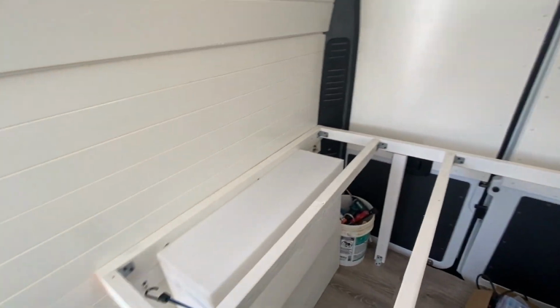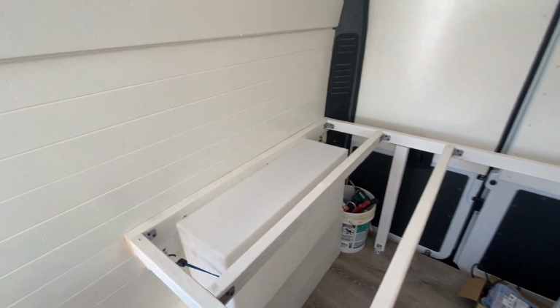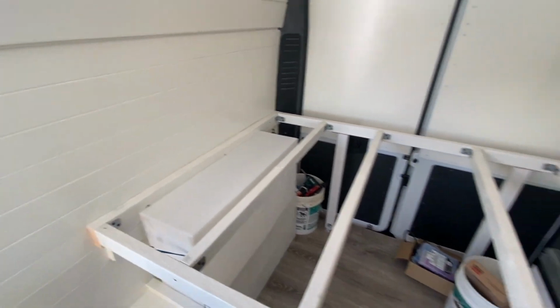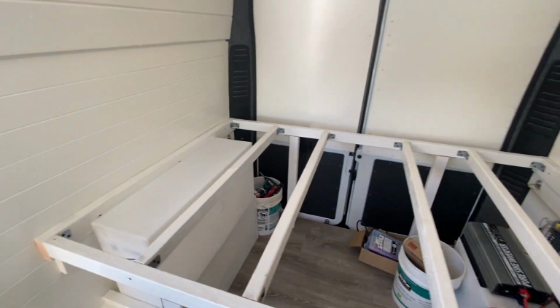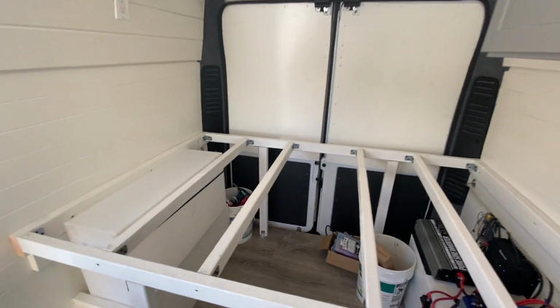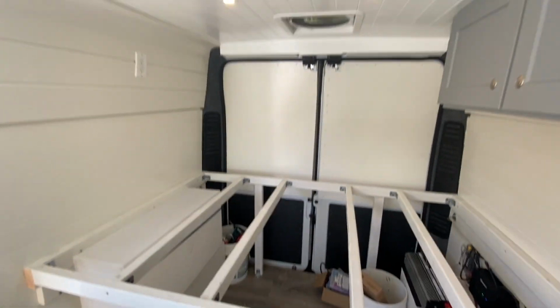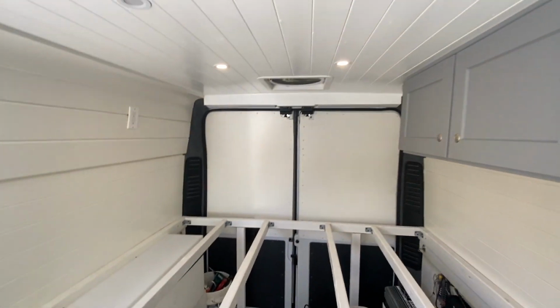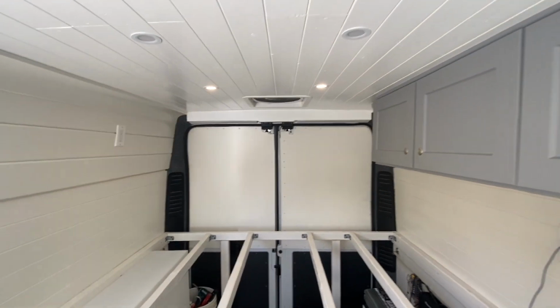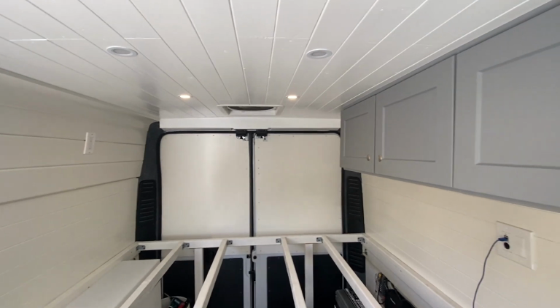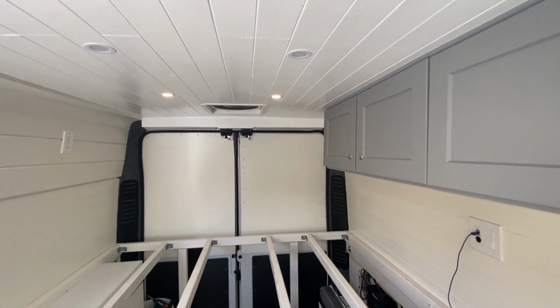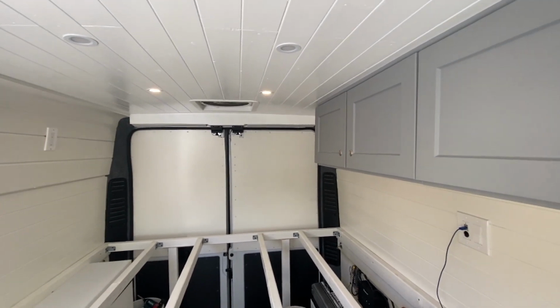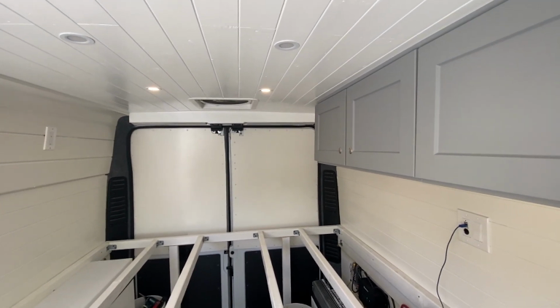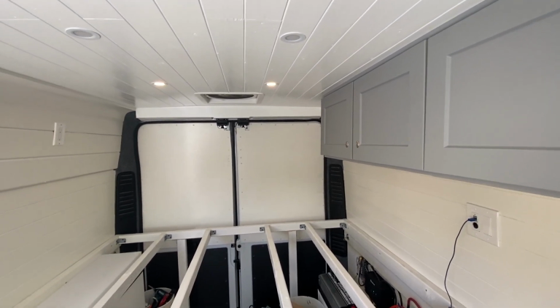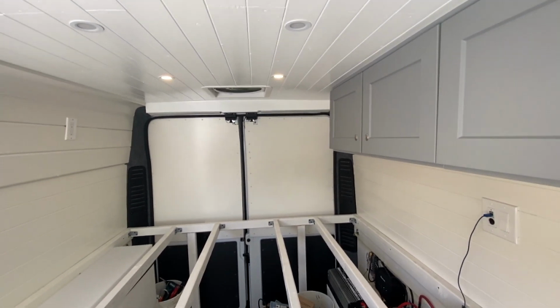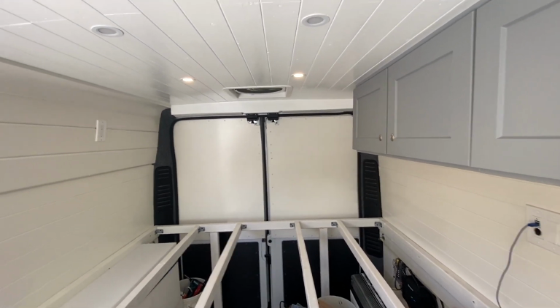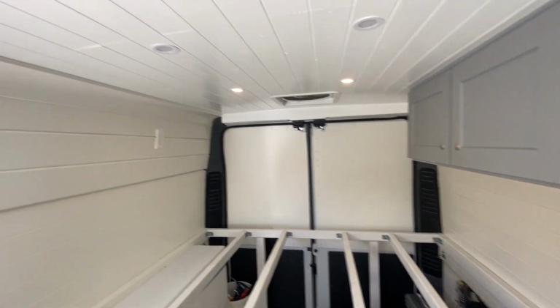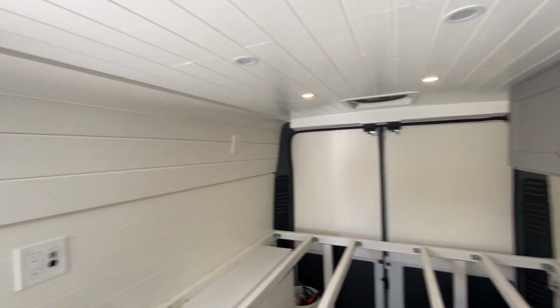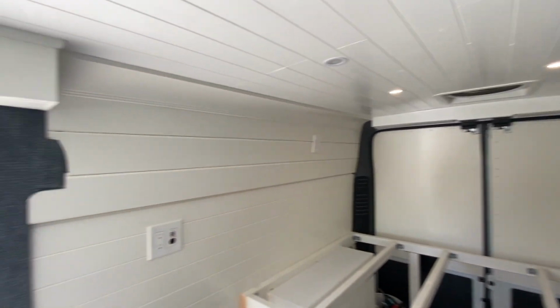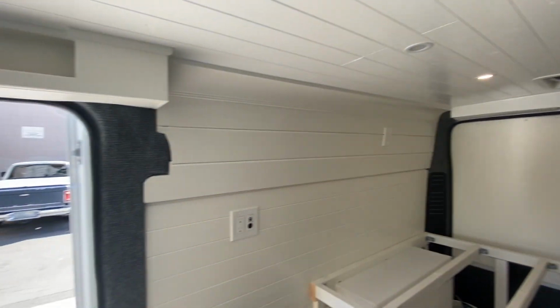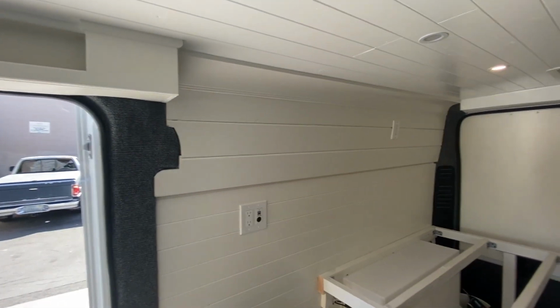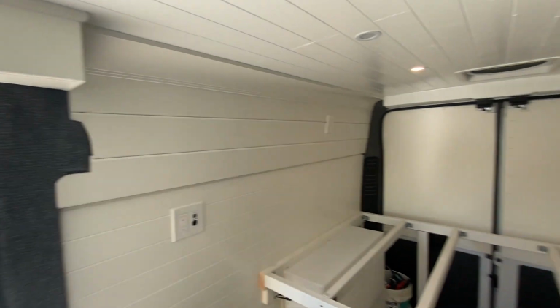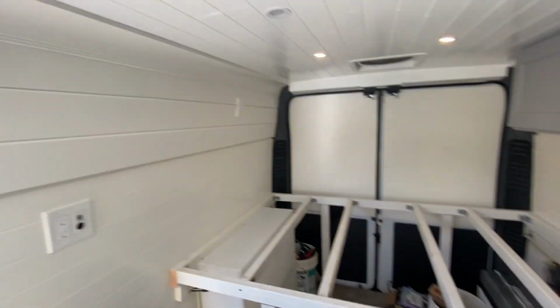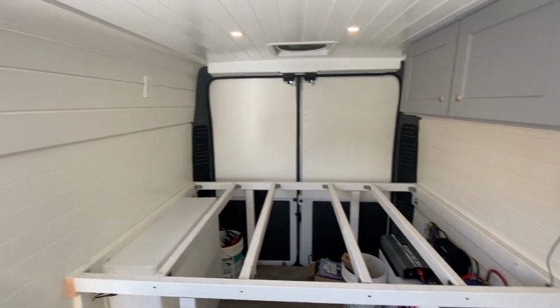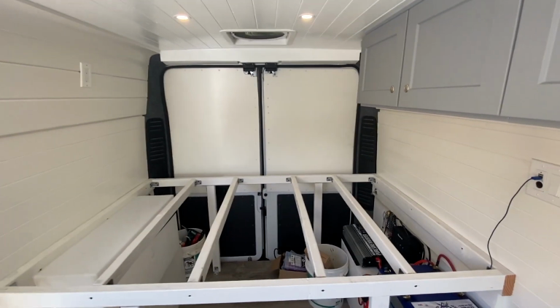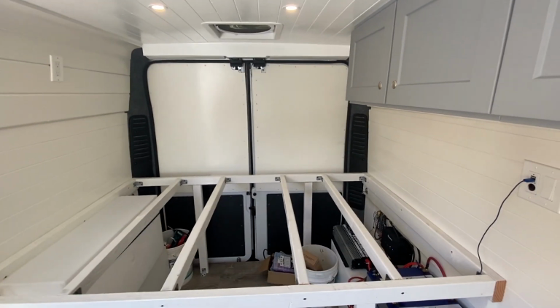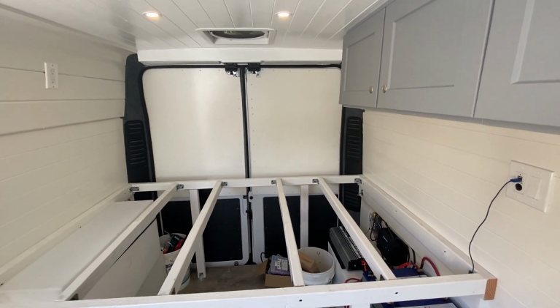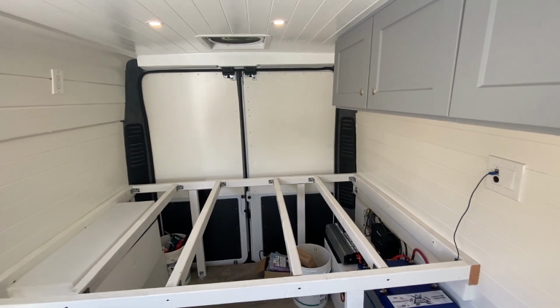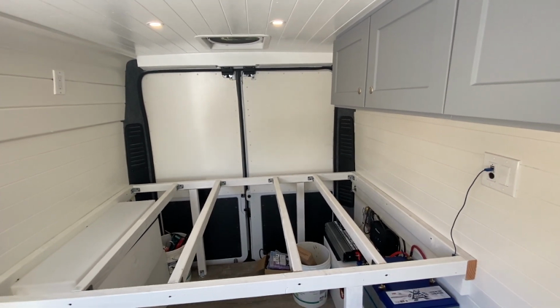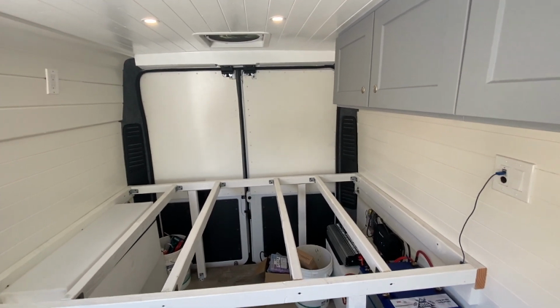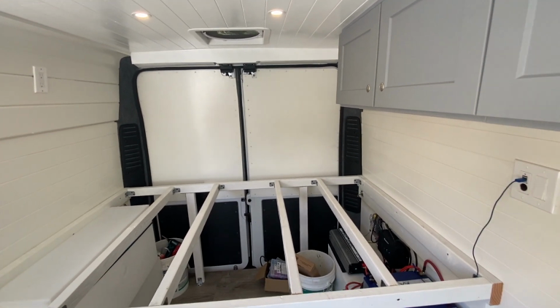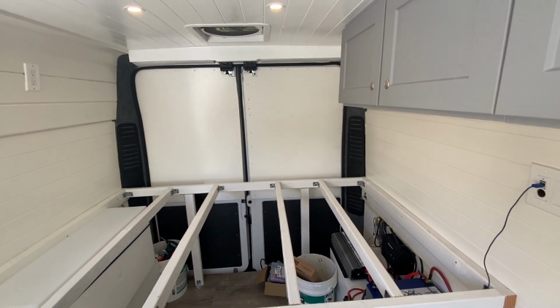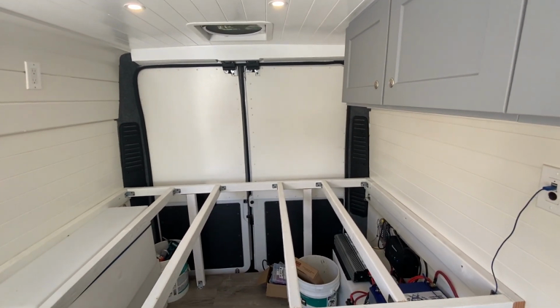That's pretty much it for today. It's nice to have the solar working now — I had the fans on all day and it wasn't too hot in here. Like and subscribe, please. Bye.